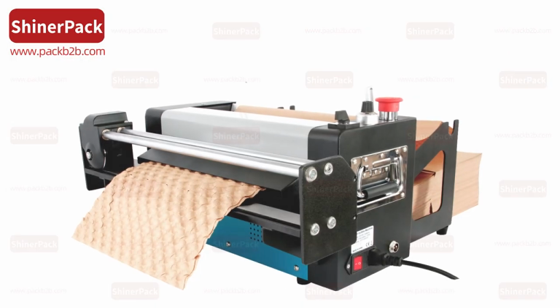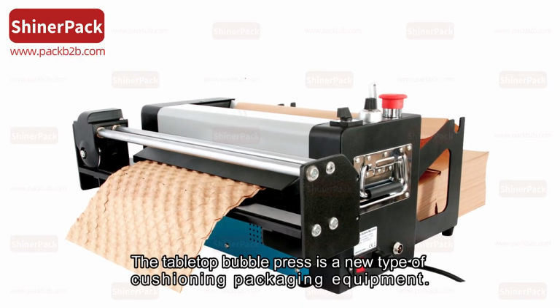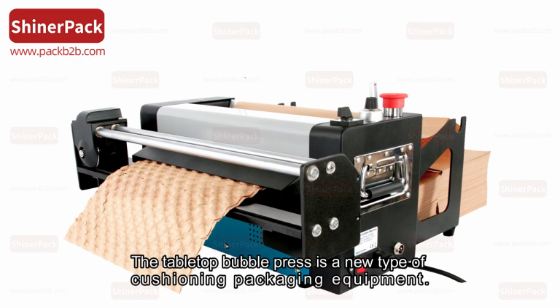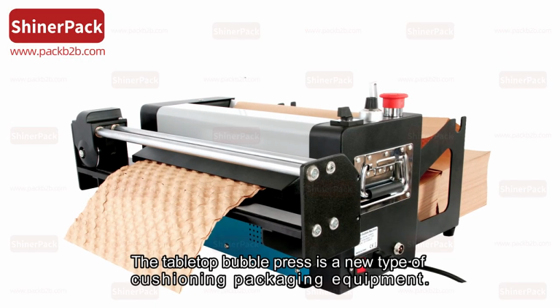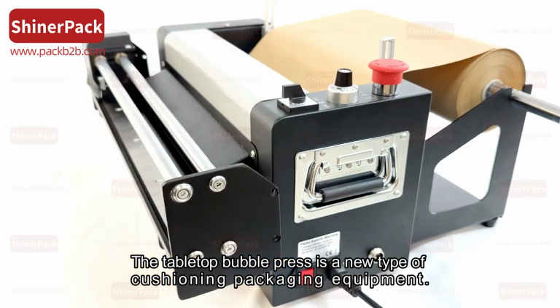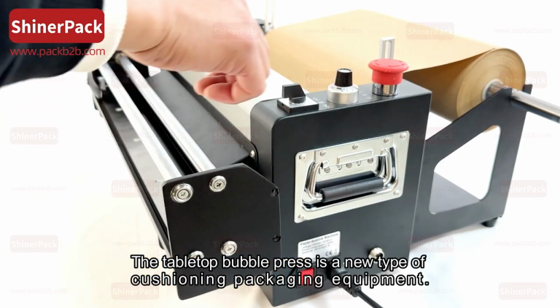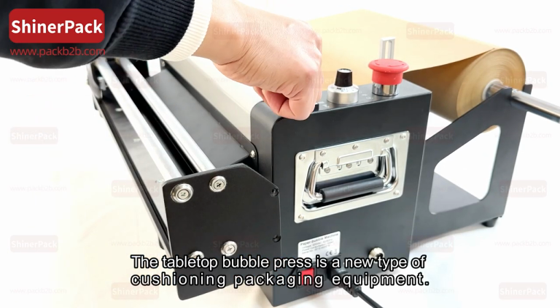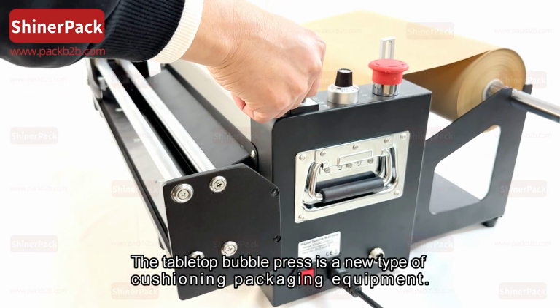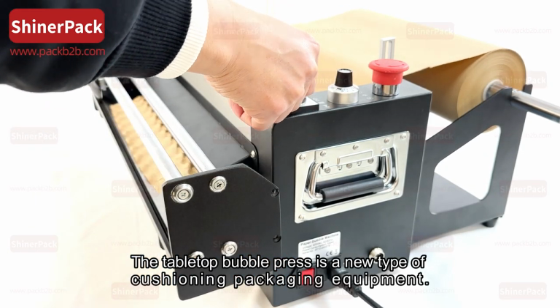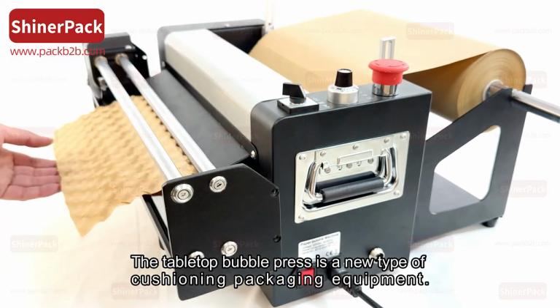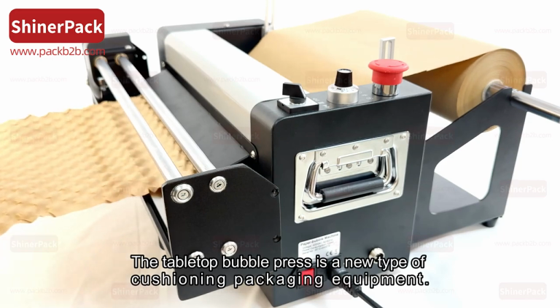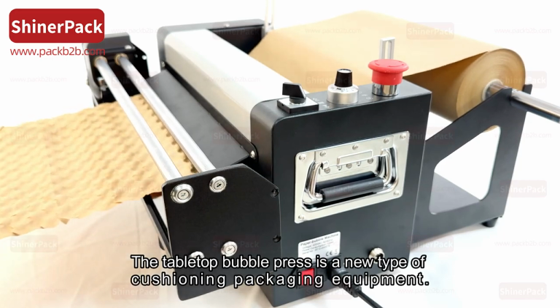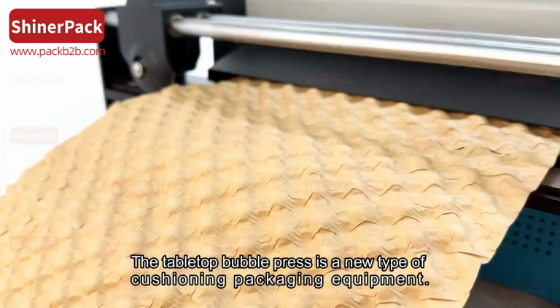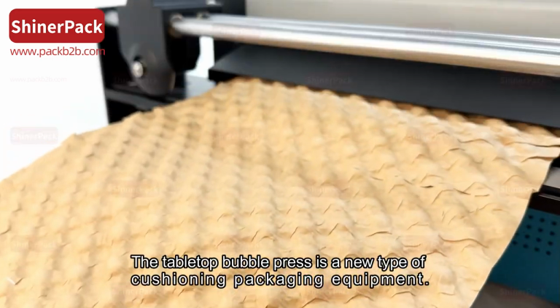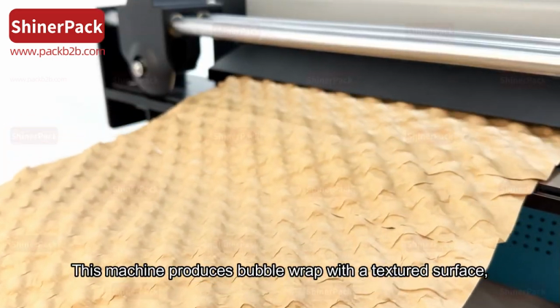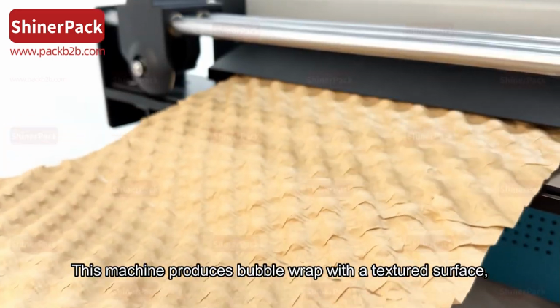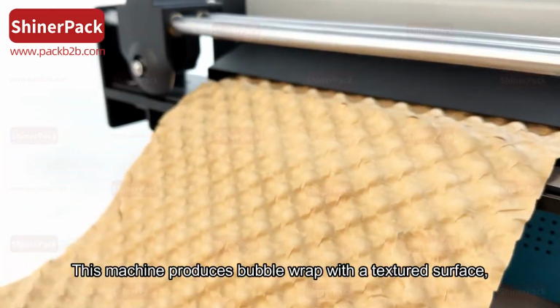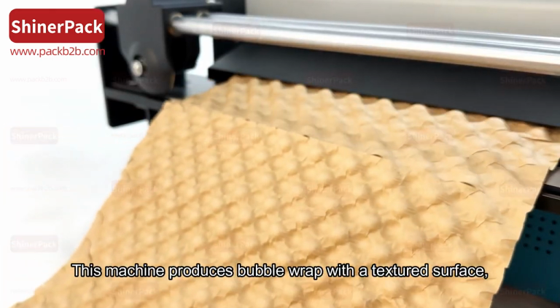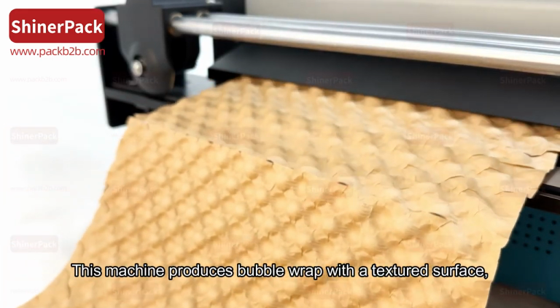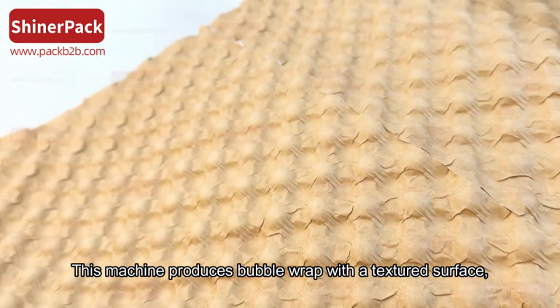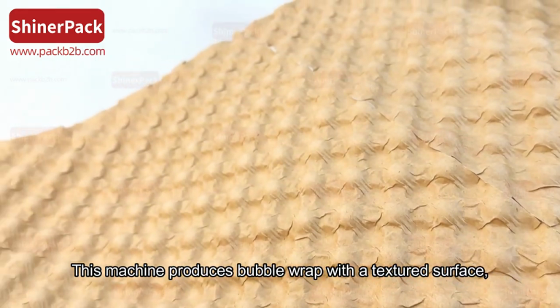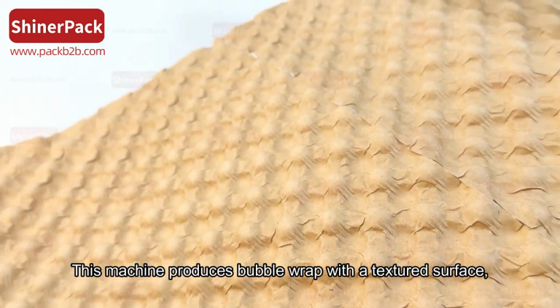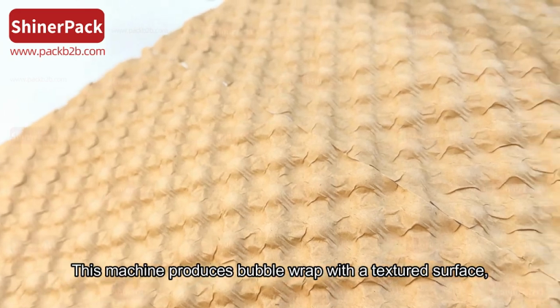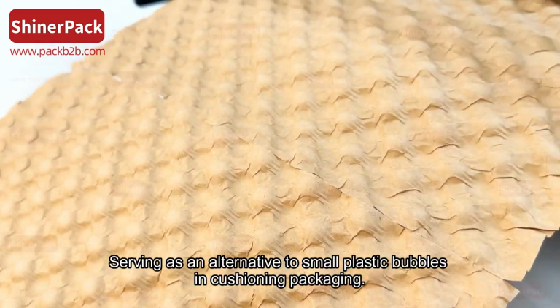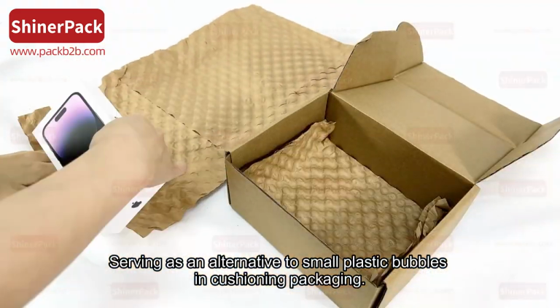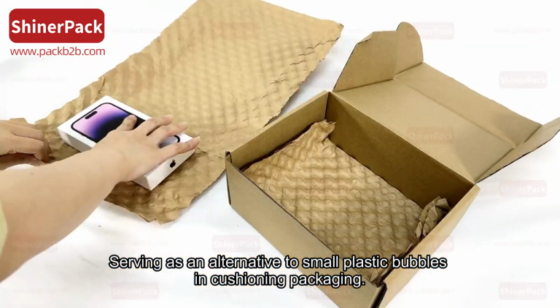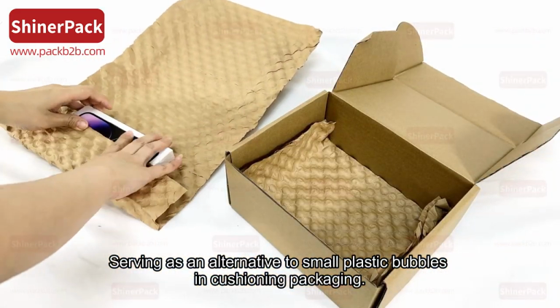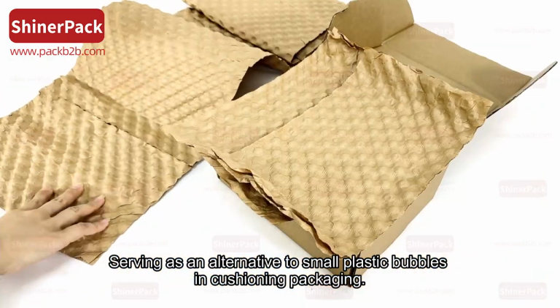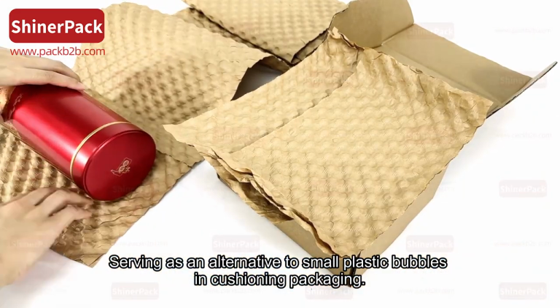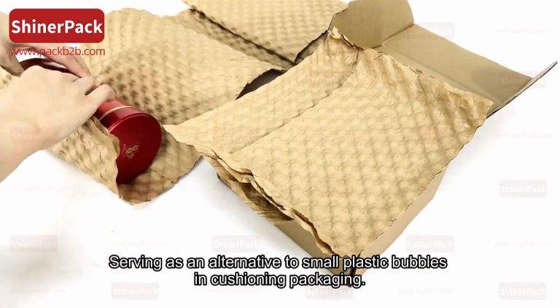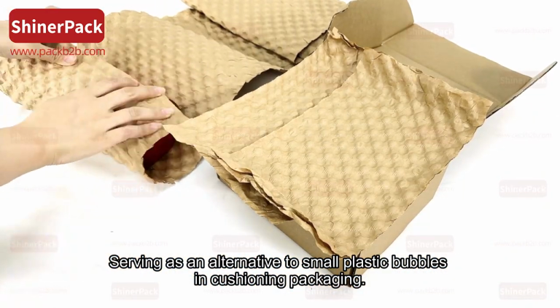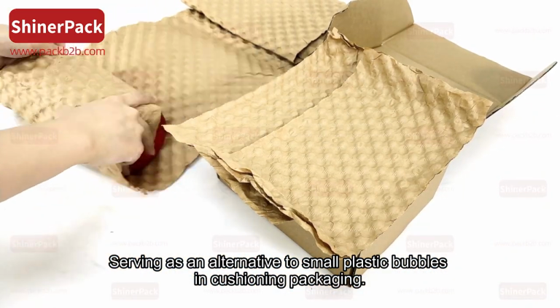The tabletop bubble press is a new type of cushioning packaging equipment. This machine produces bubble wrap with a textured surface, serving as an alternative to small plastic bubbles in cushioning packaging.